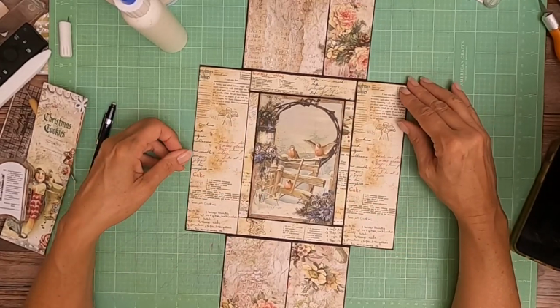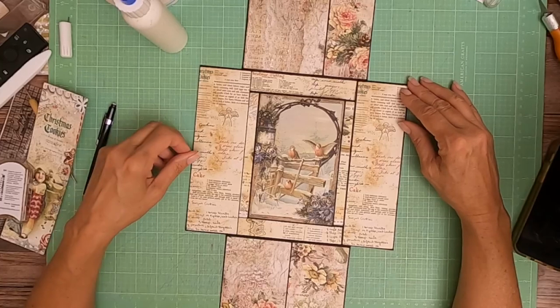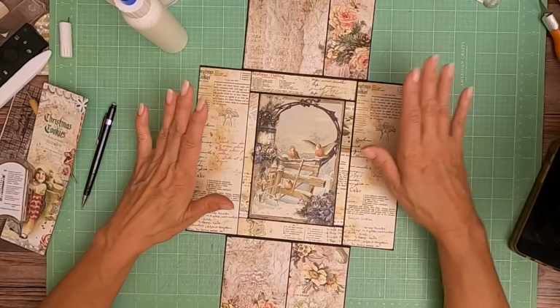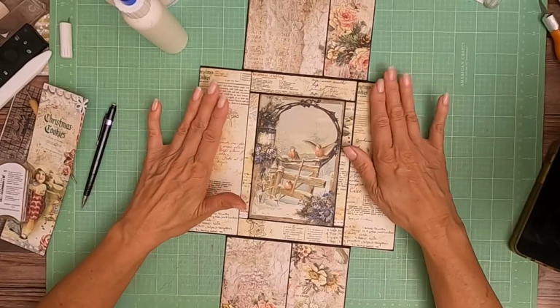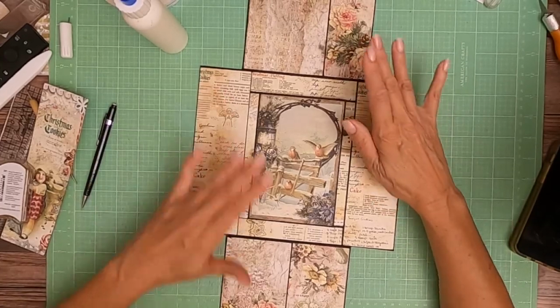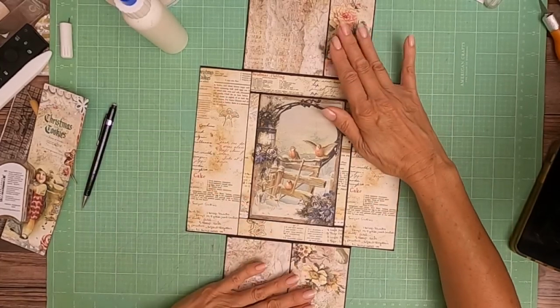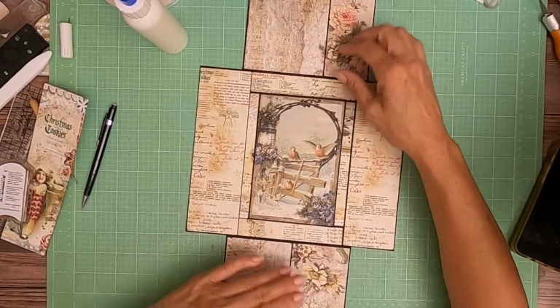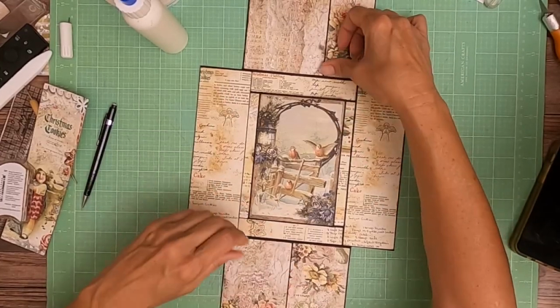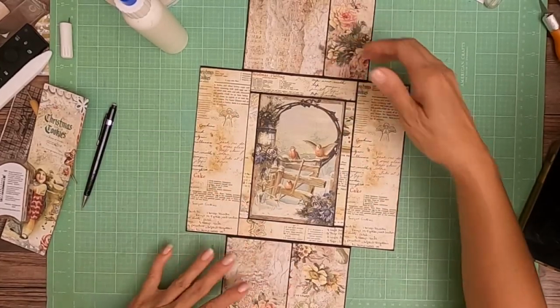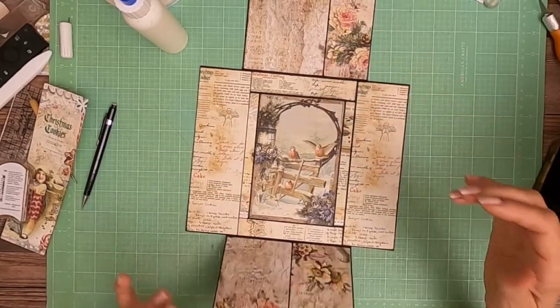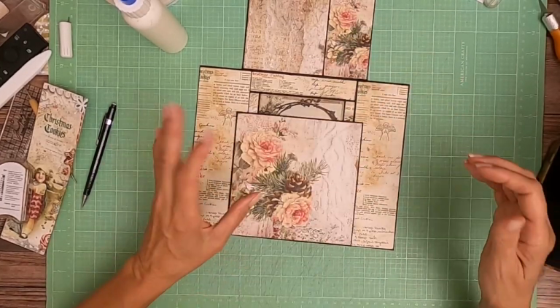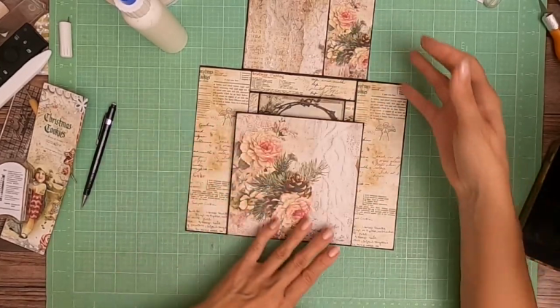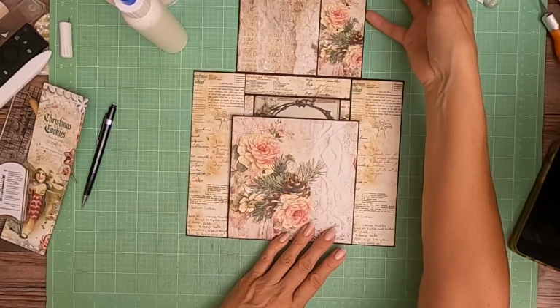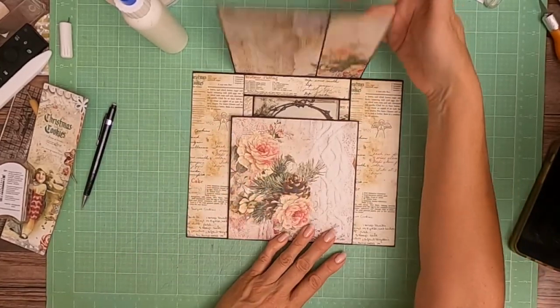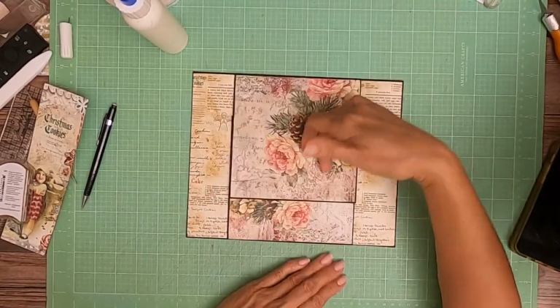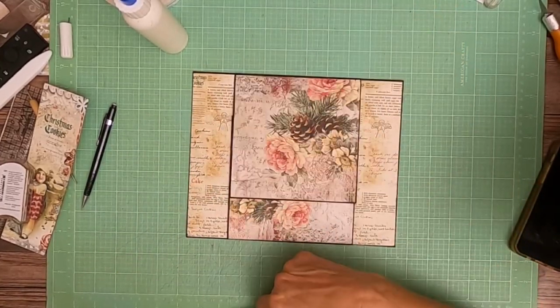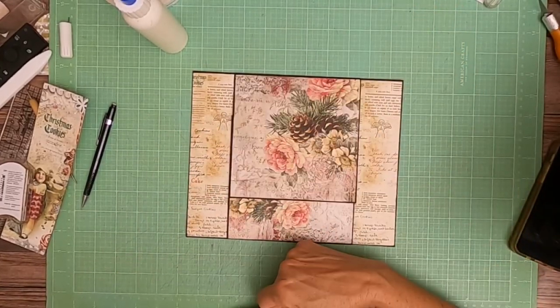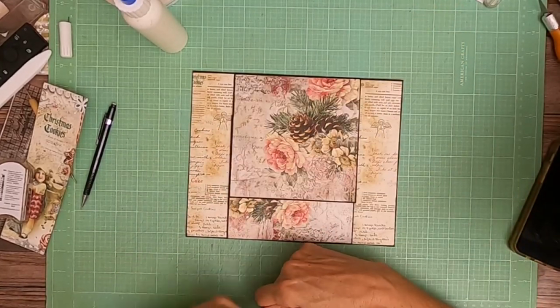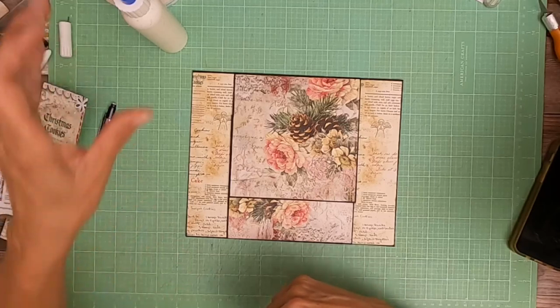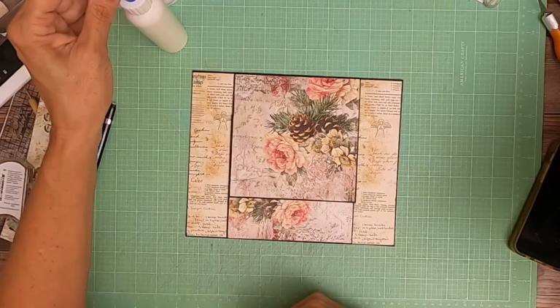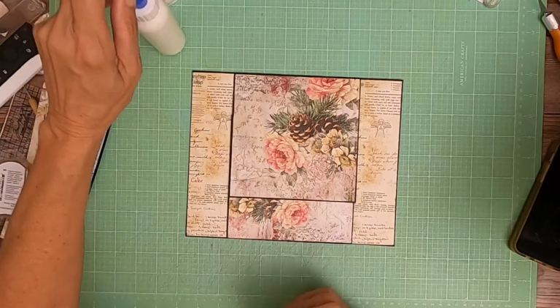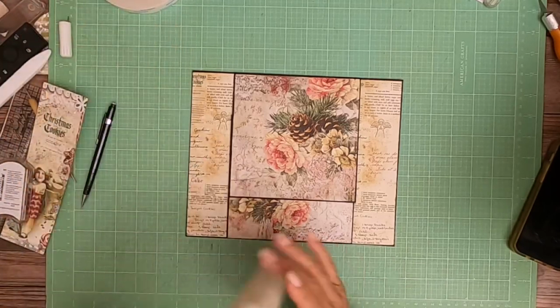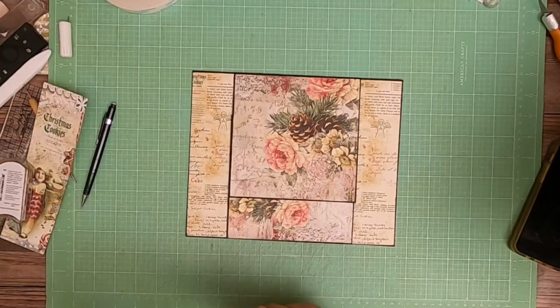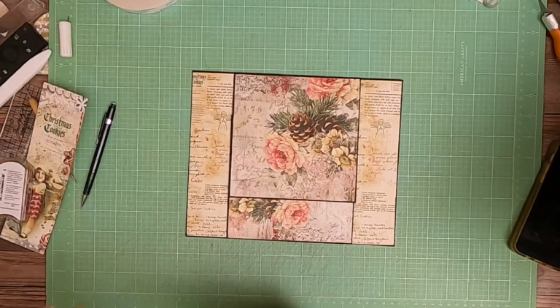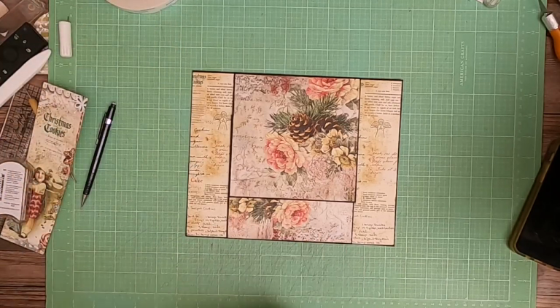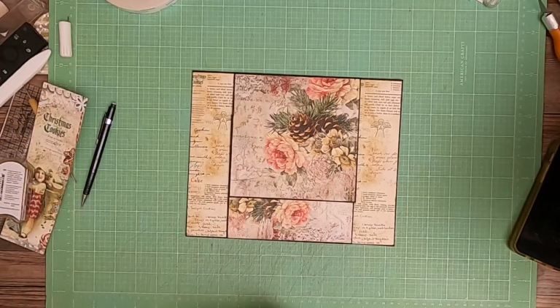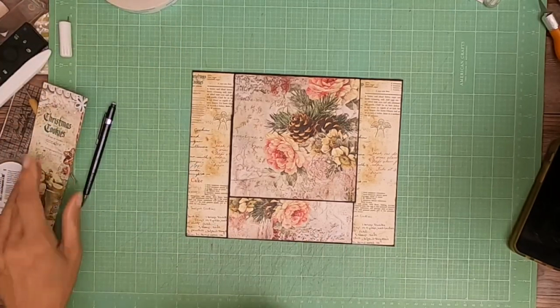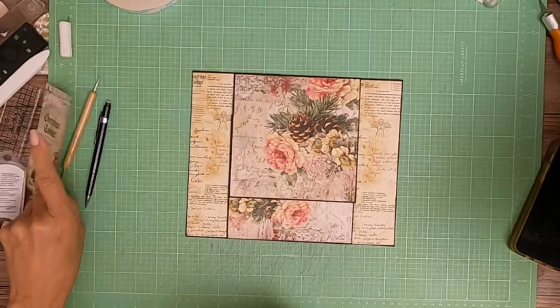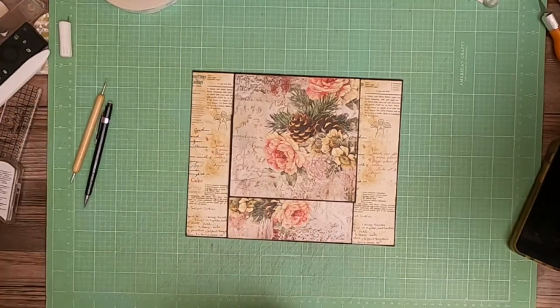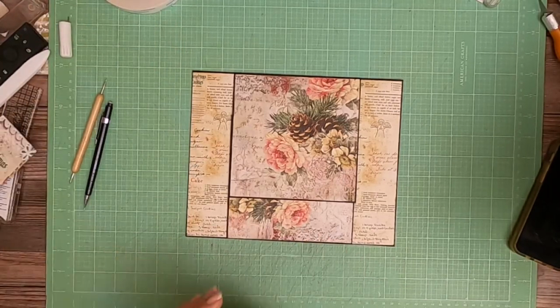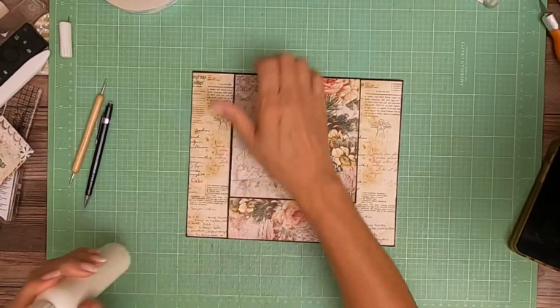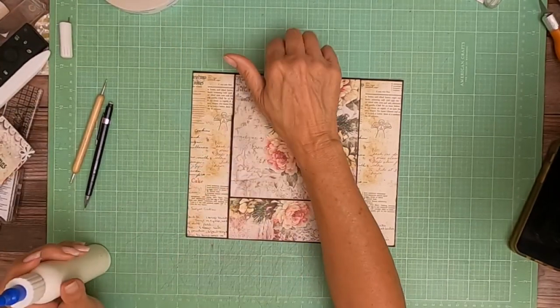So we've got our pockets and our flaps, and that is it for page seven. When I come back, we're going to work on page eight. I'll see you guys soon.